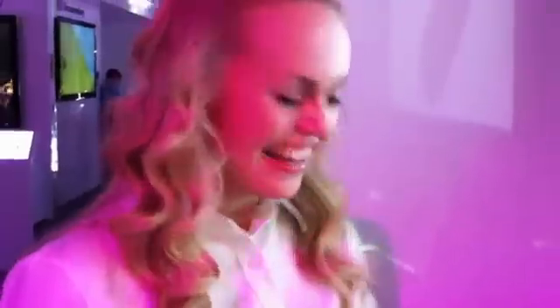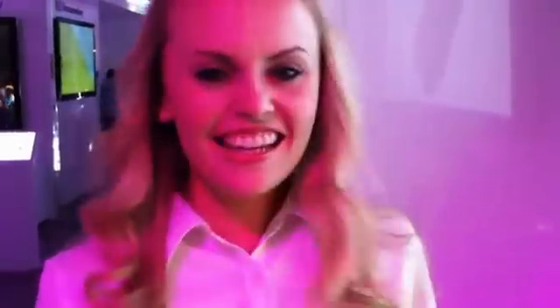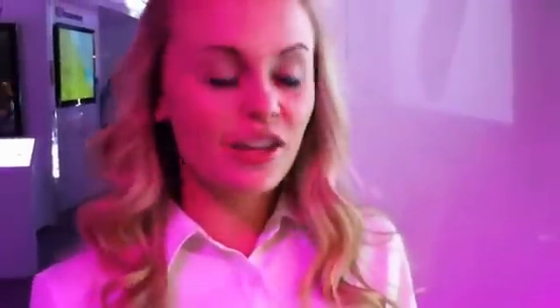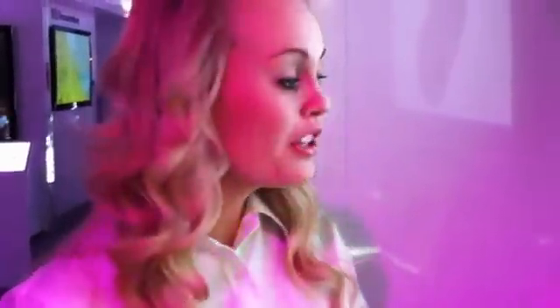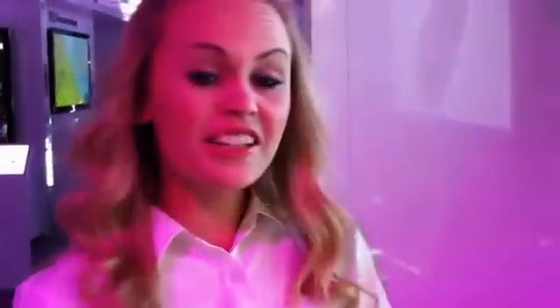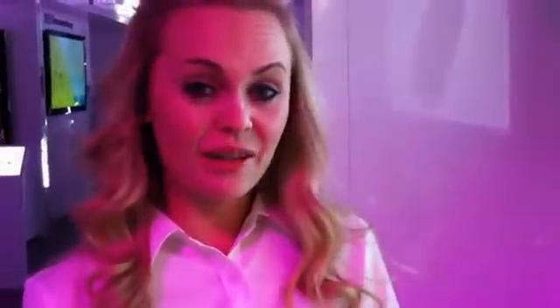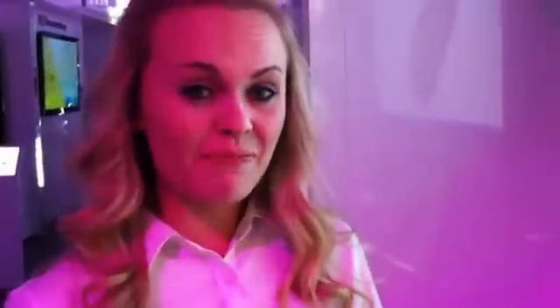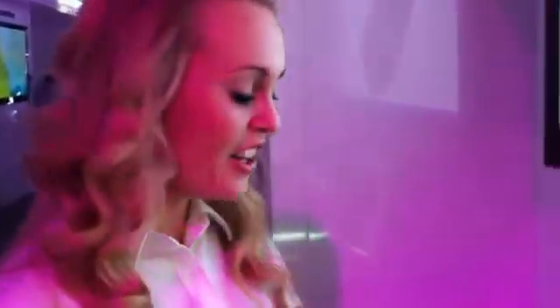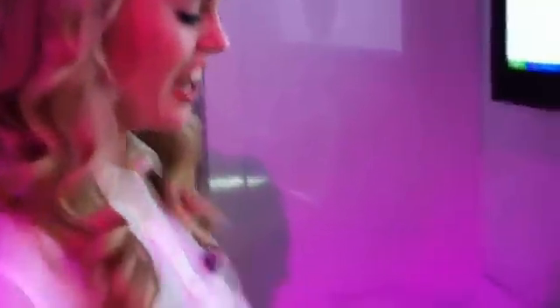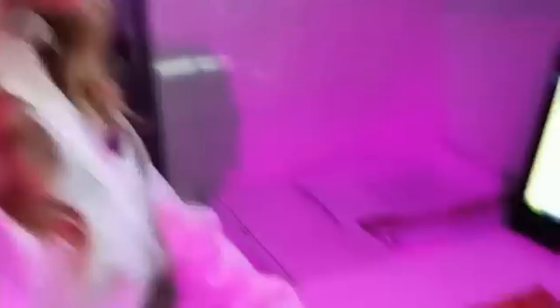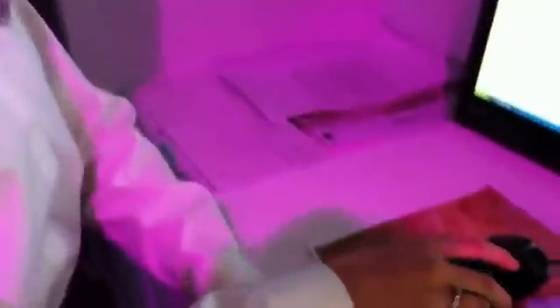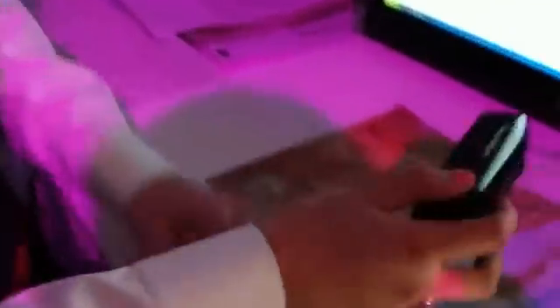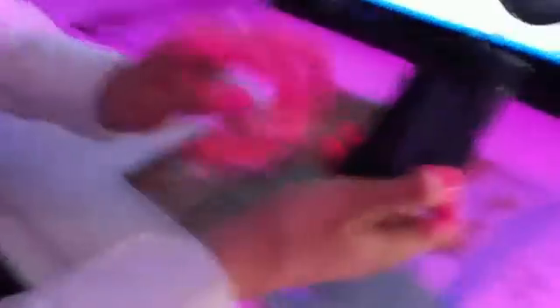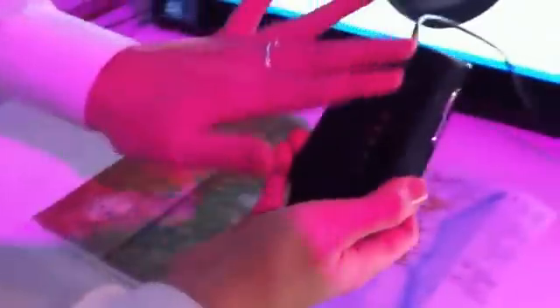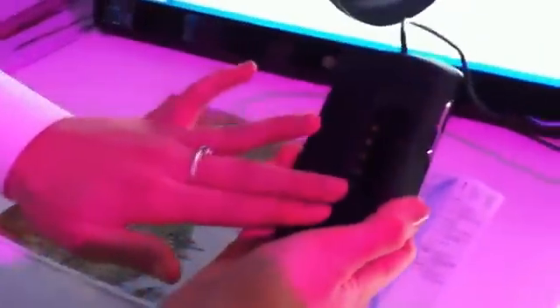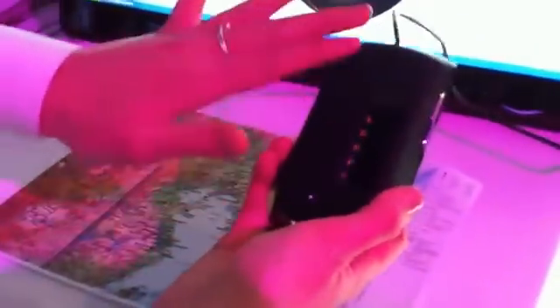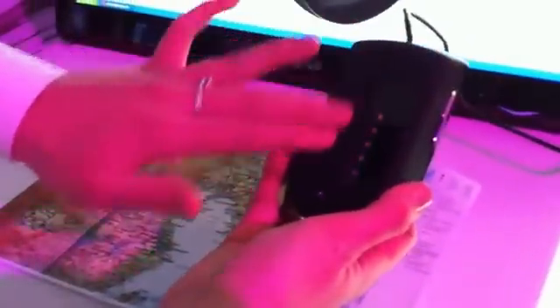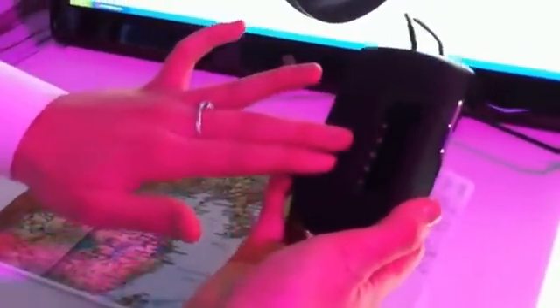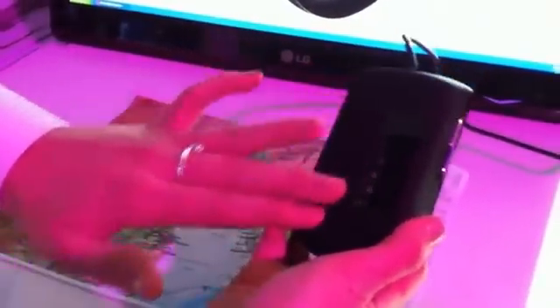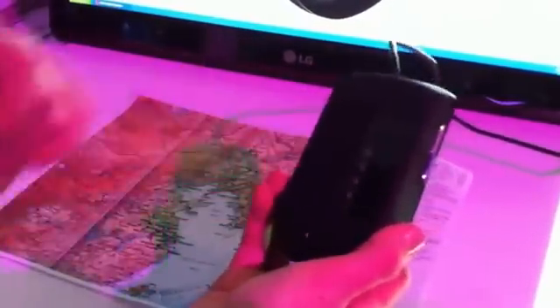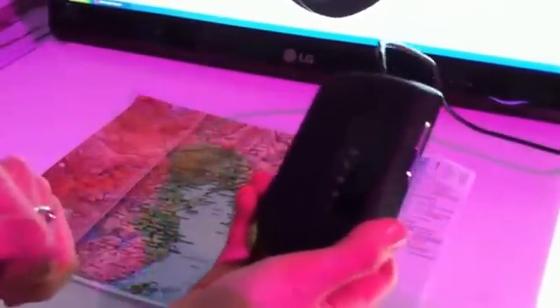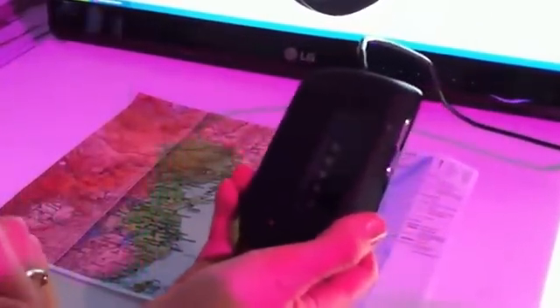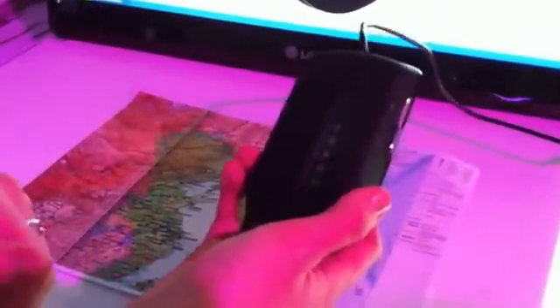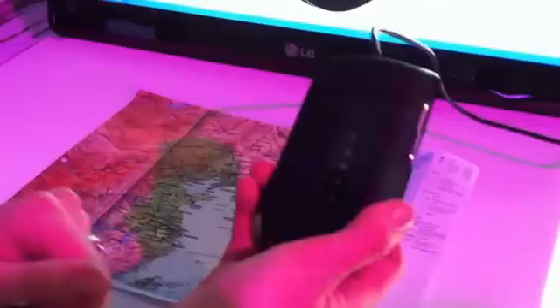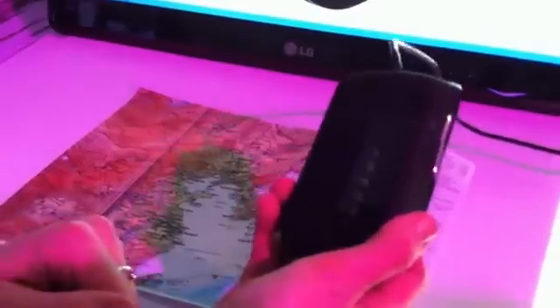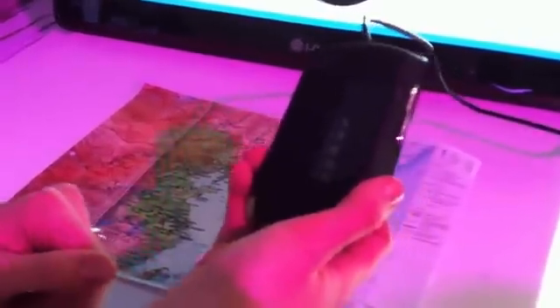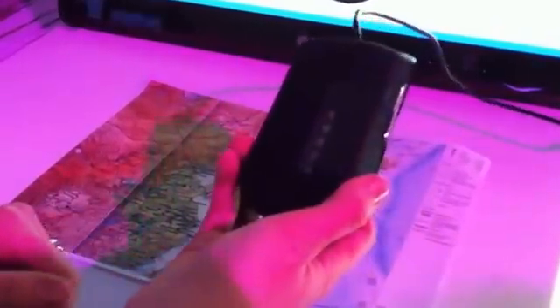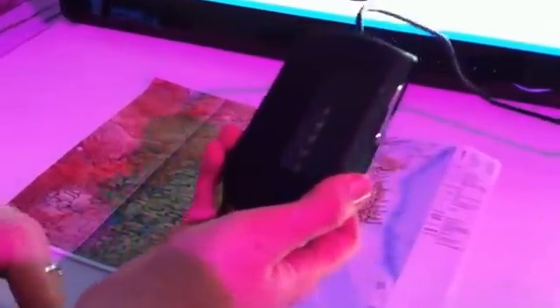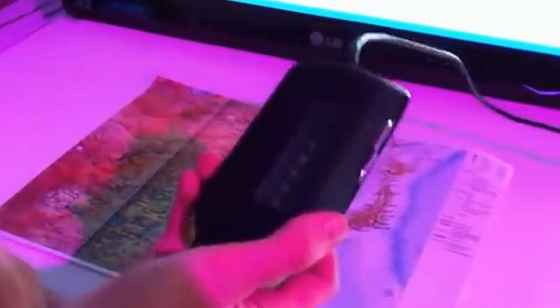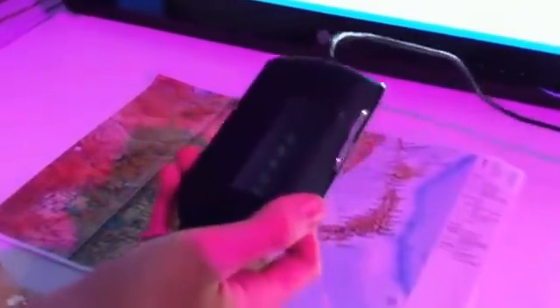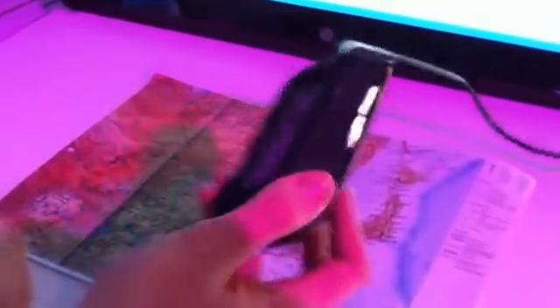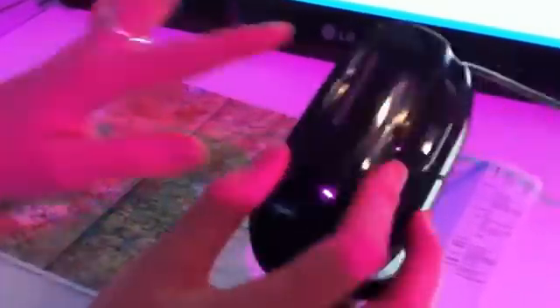This is the world's first scanner mouse by LG. There is a scanner on the bottom with a camera on this side, and it uses sophisticated computer vision algorithms to capture the images as you scan.